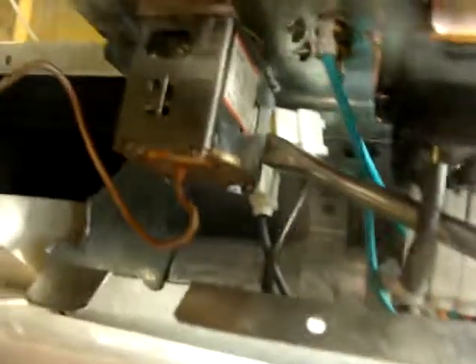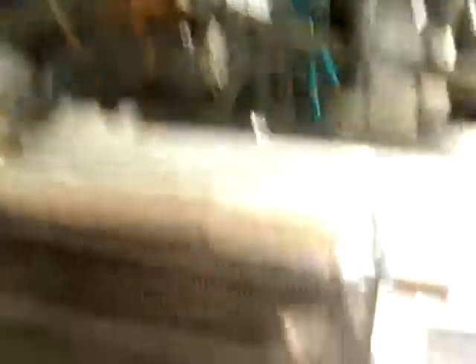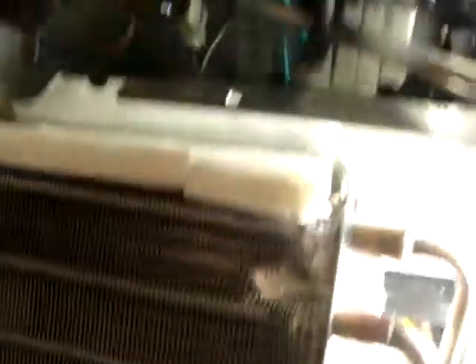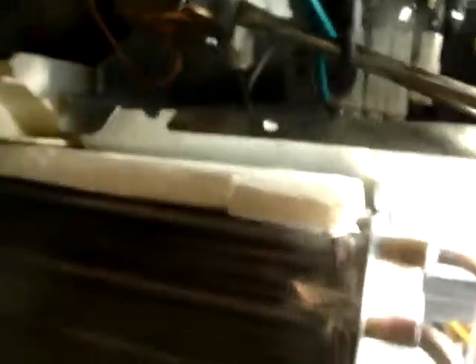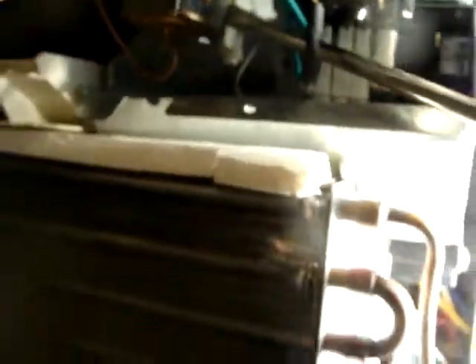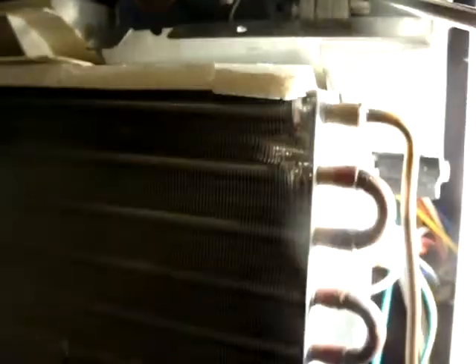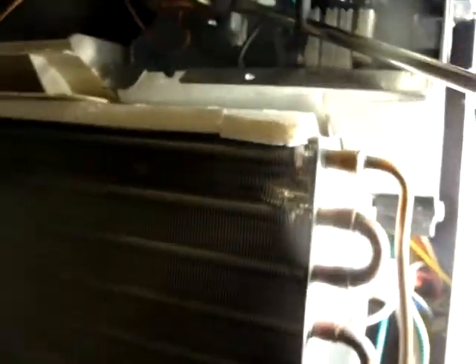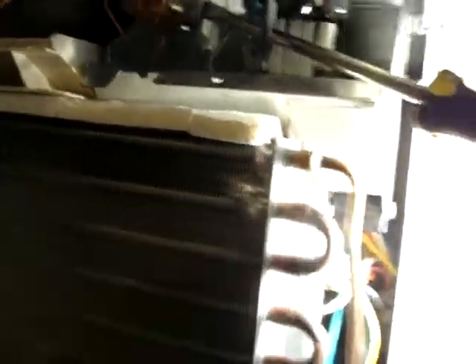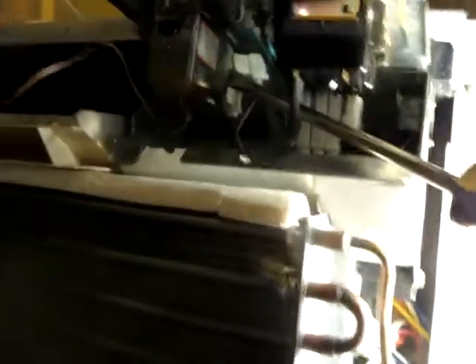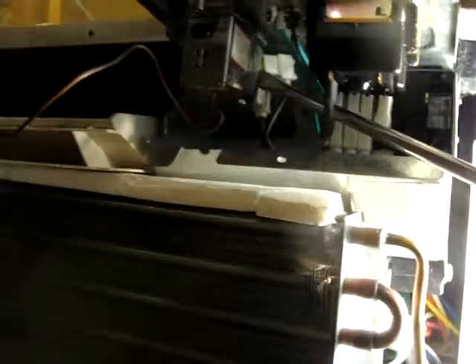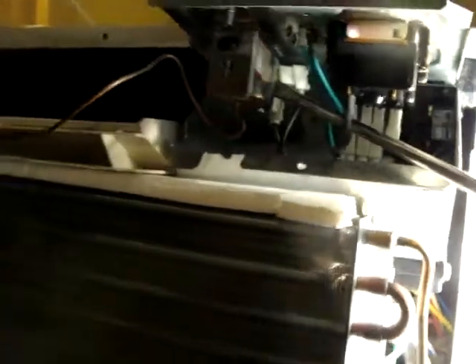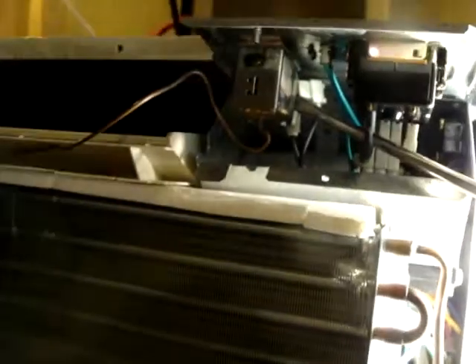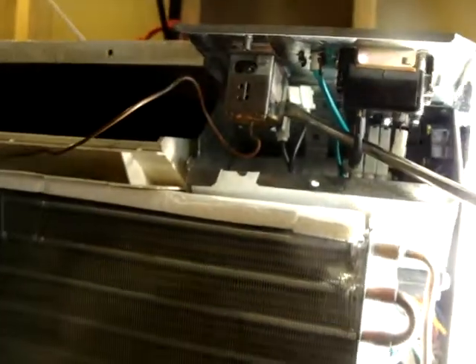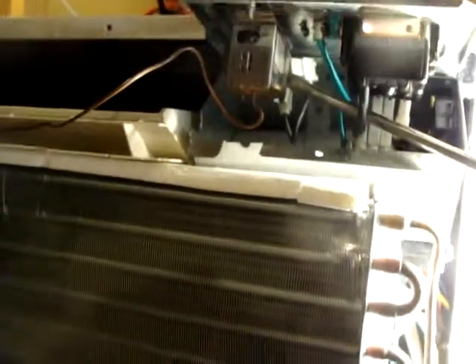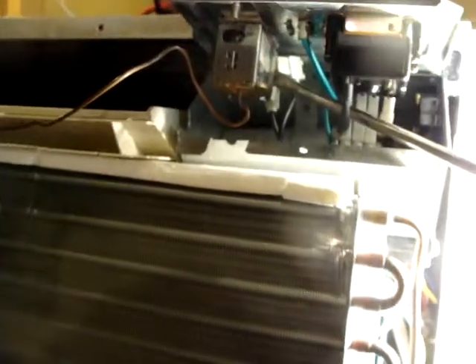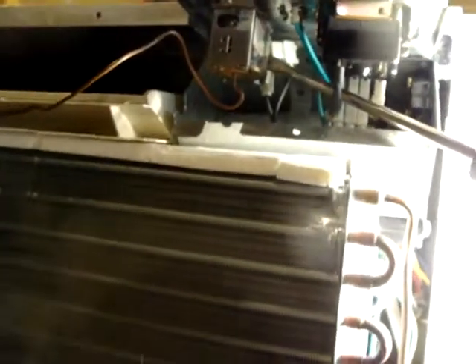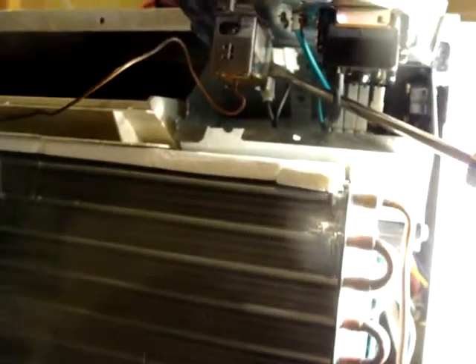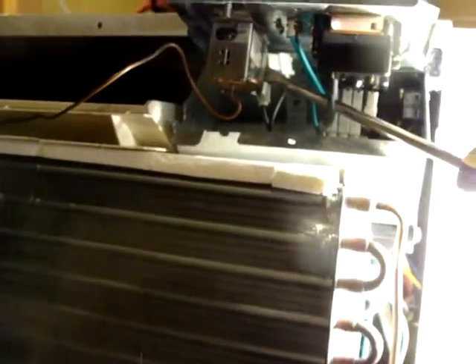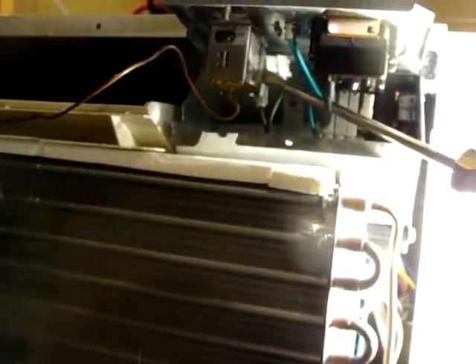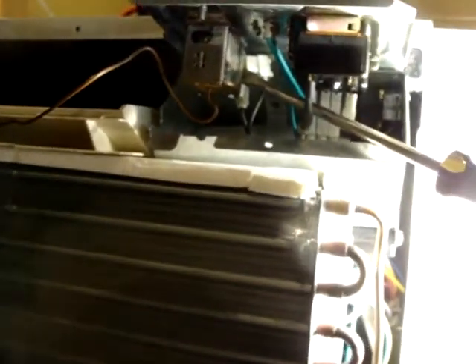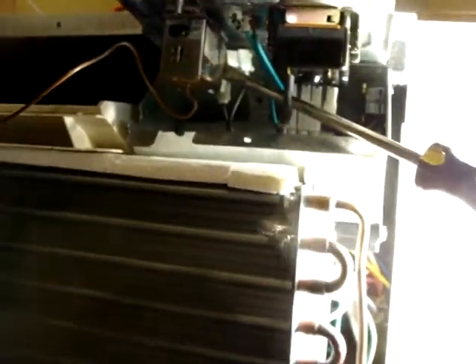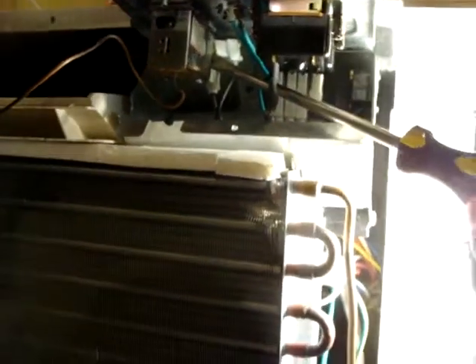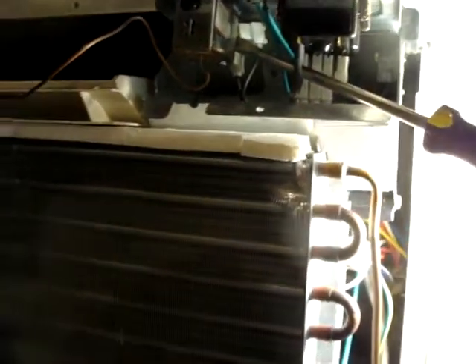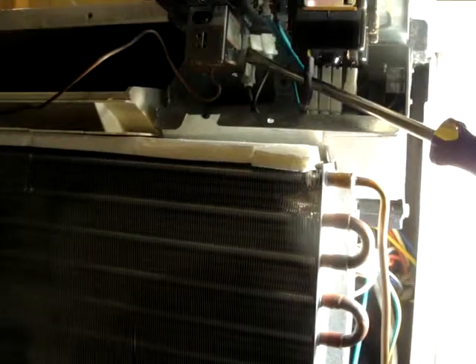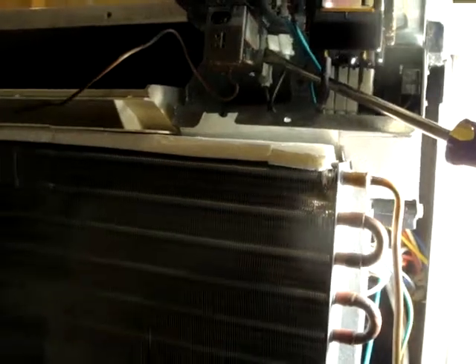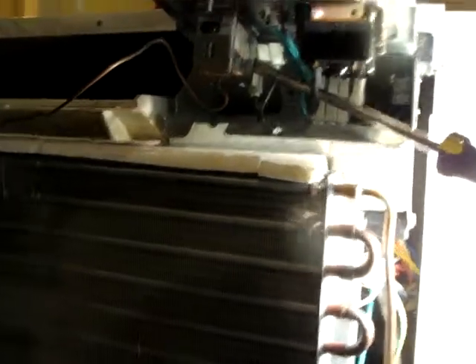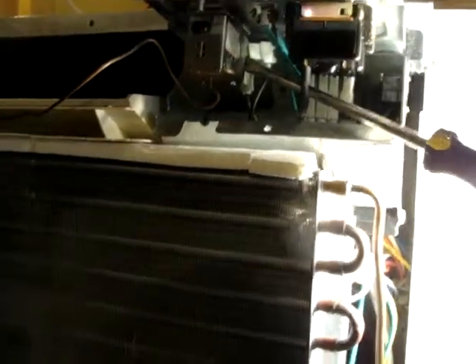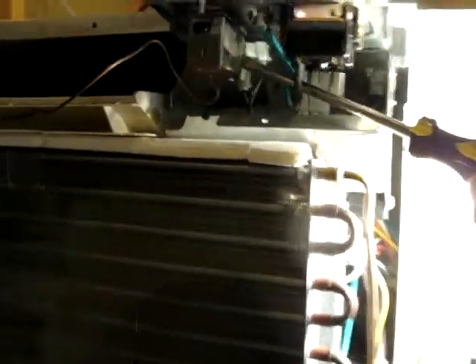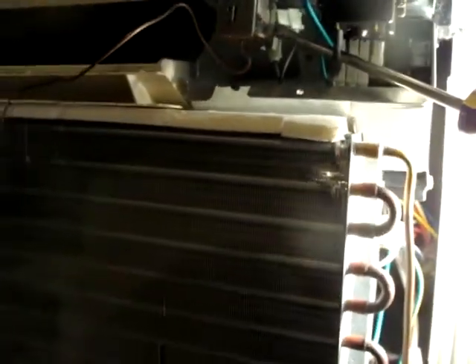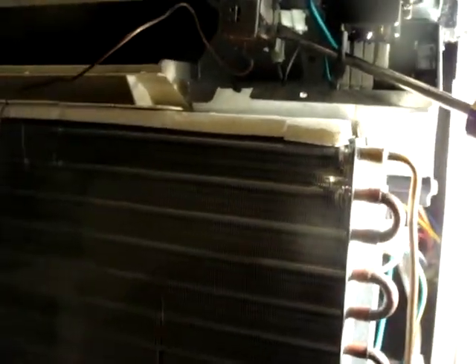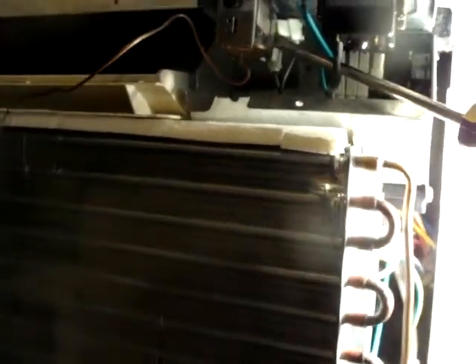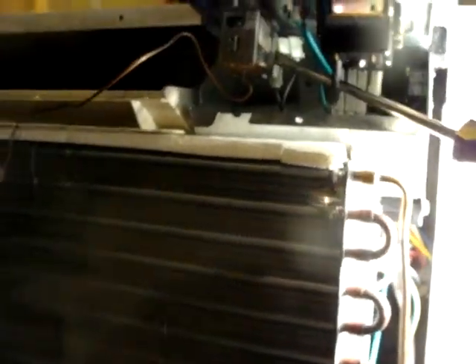I think it's line voltage possibly going through there, so I don't know what I can use for a thermostat replacement. Otherwise, I hope this helps somebody out there — thanks a lot.